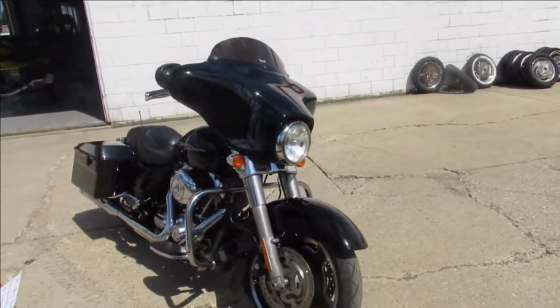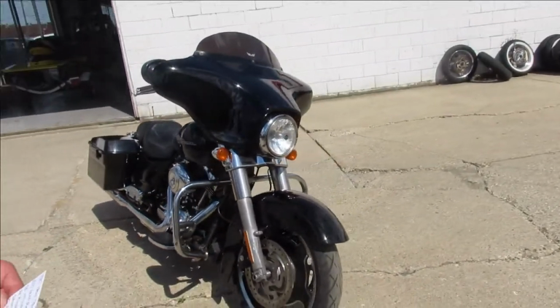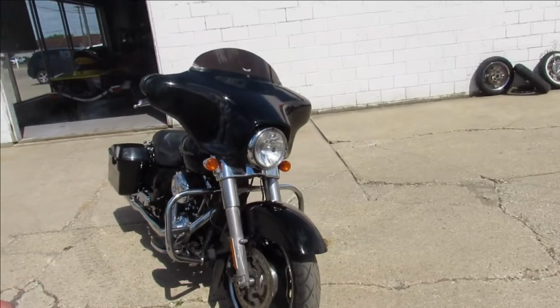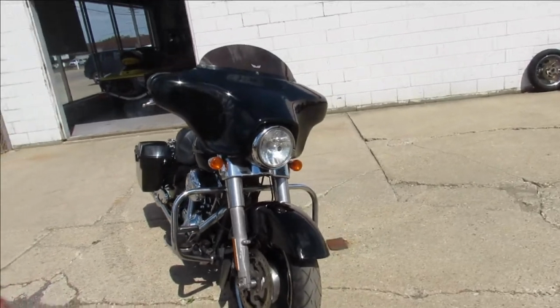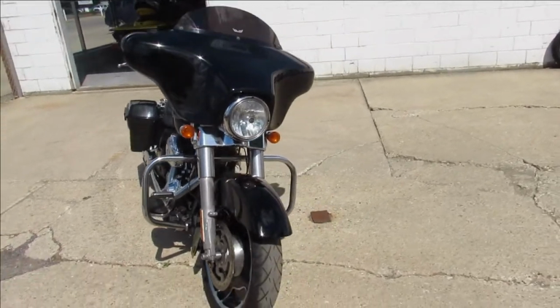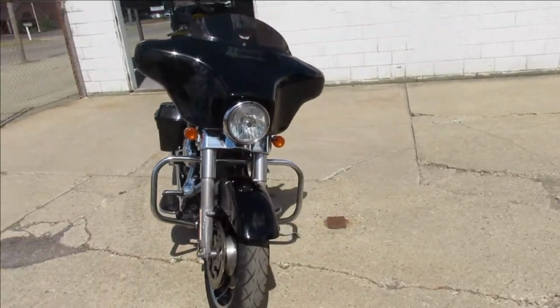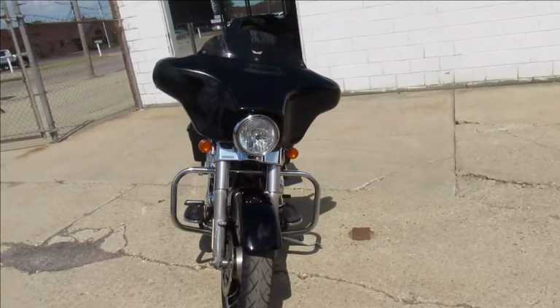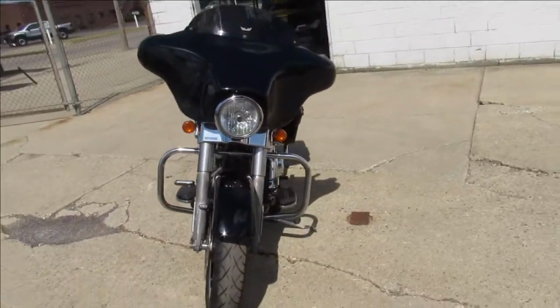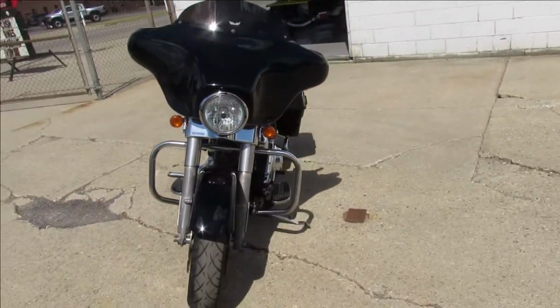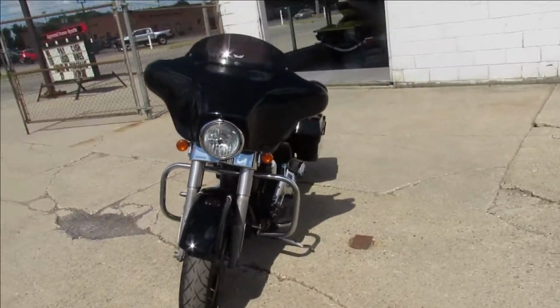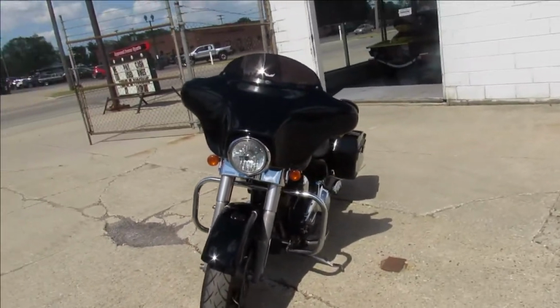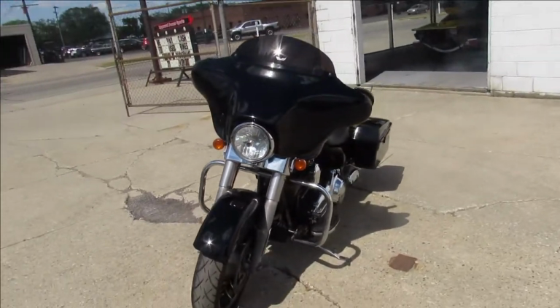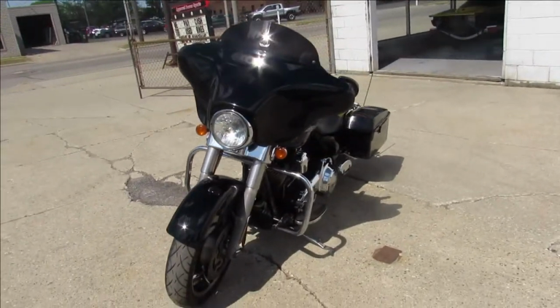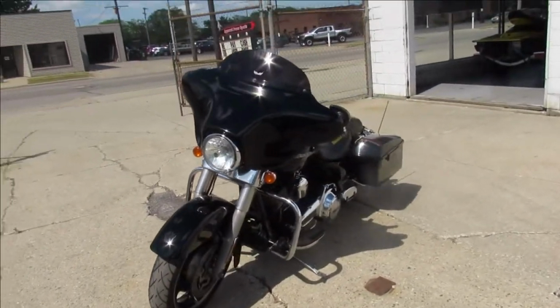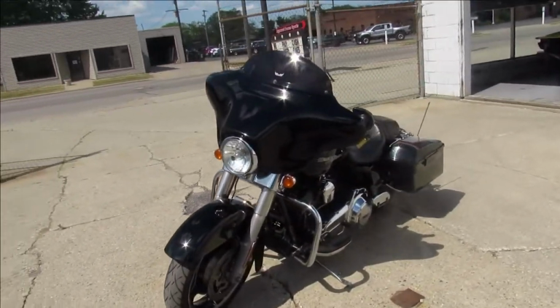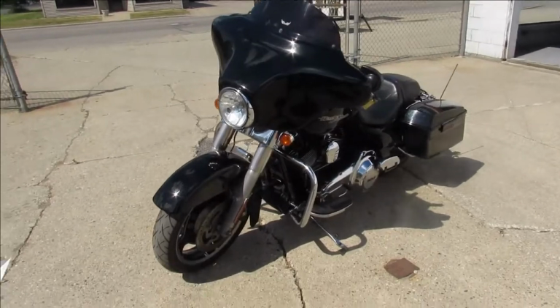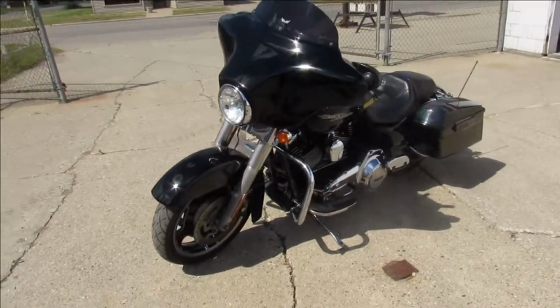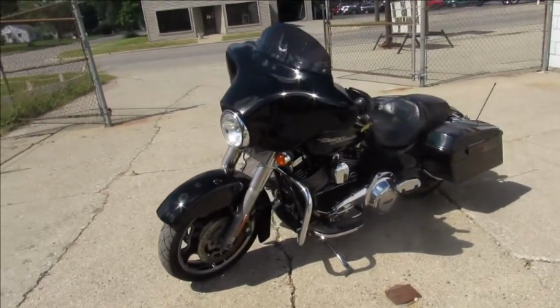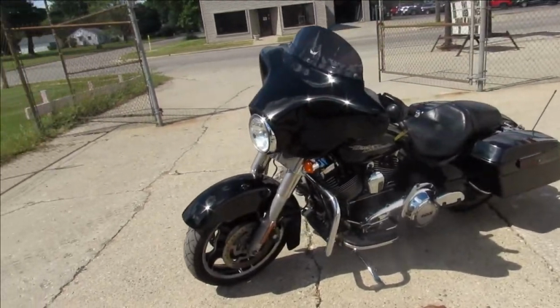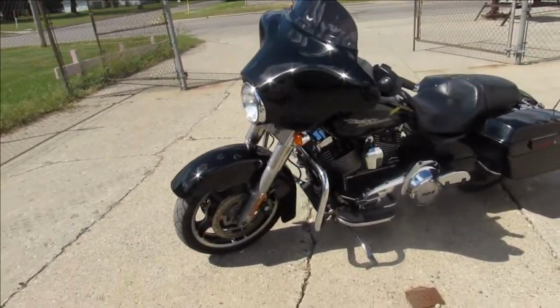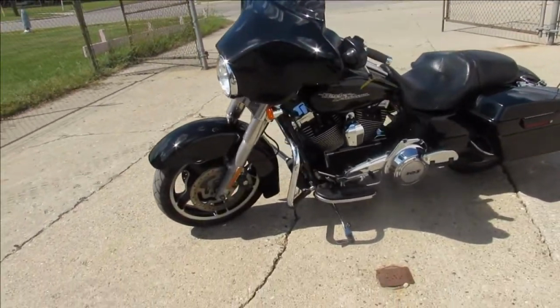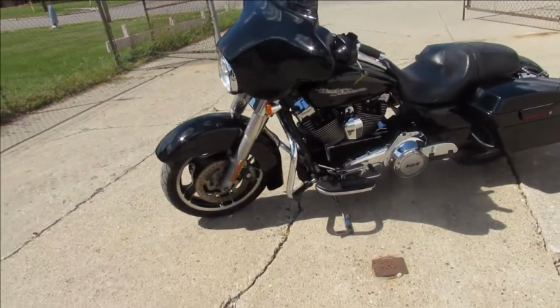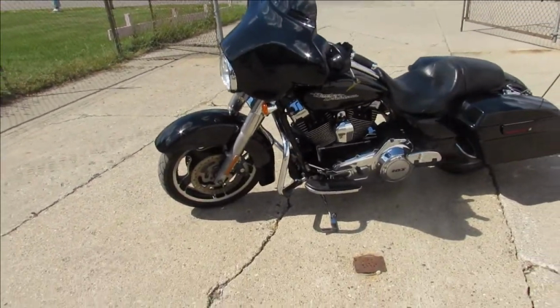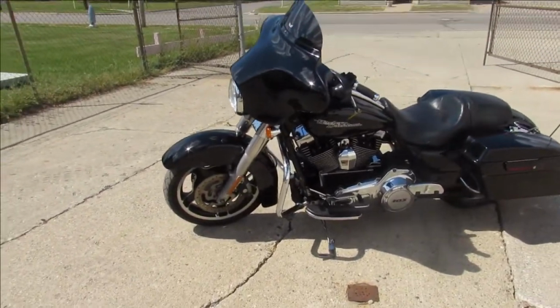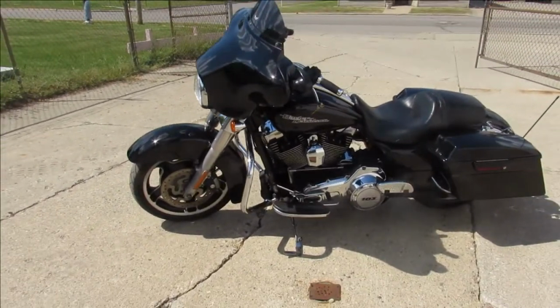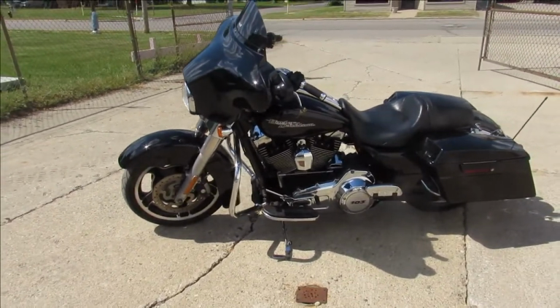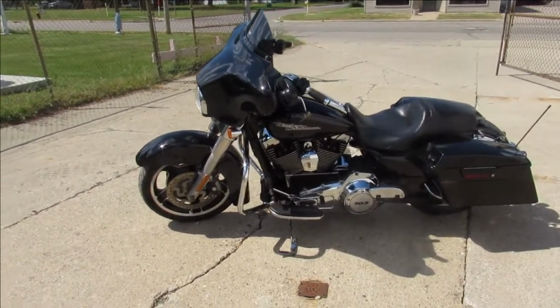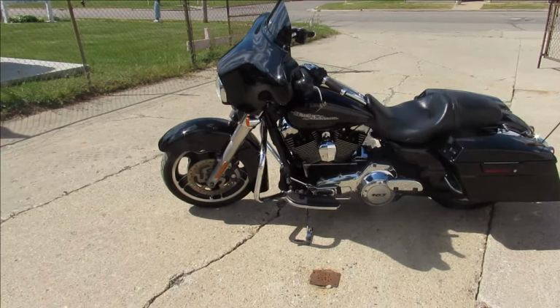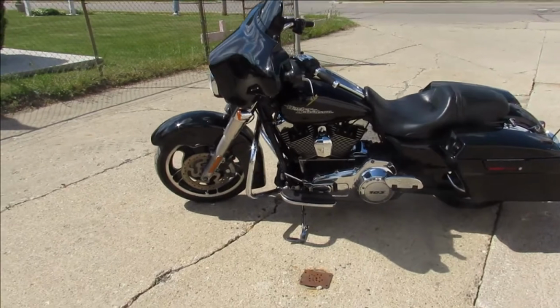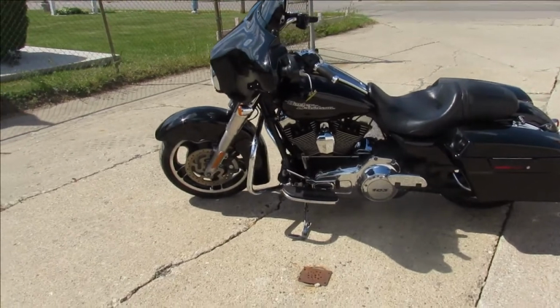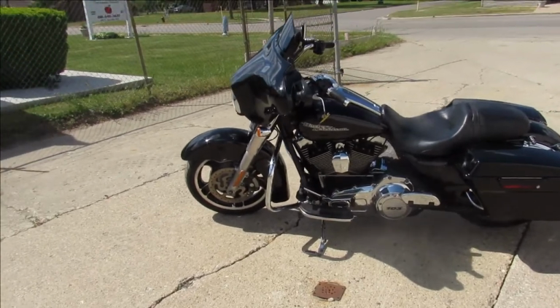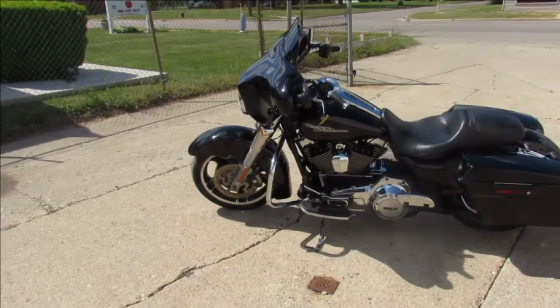It's got the quick release docking bay on the back for a trunk, sissy bar, or luggage rack. It's just been serviced at the dealership — inspected, all the fluids have been changed, and this thing is ready to ride.